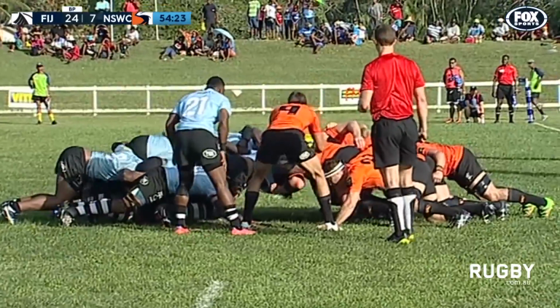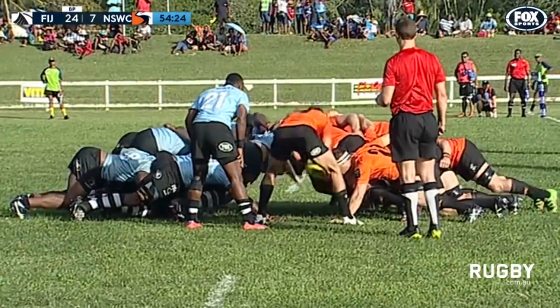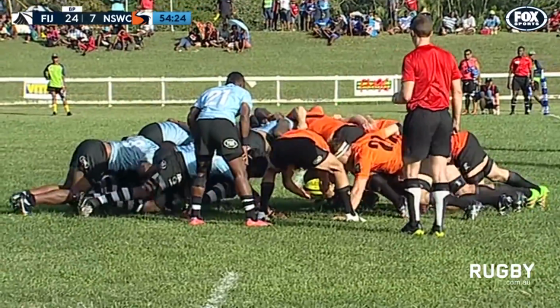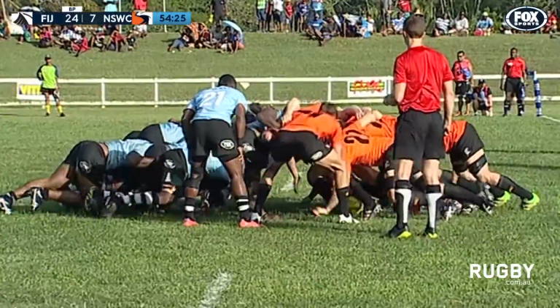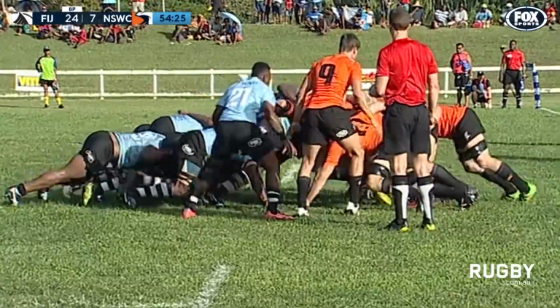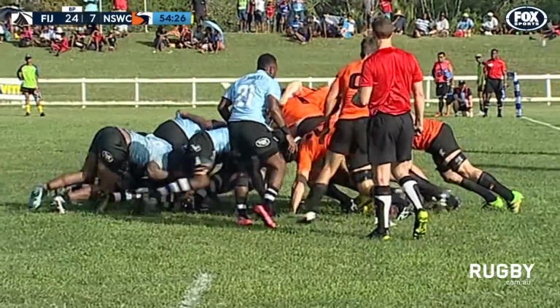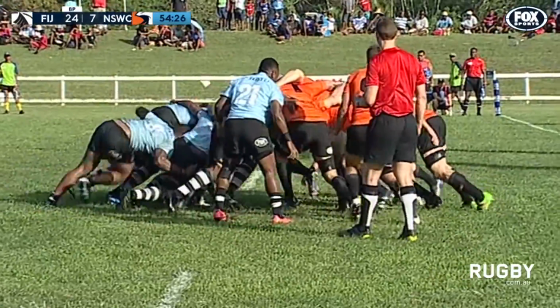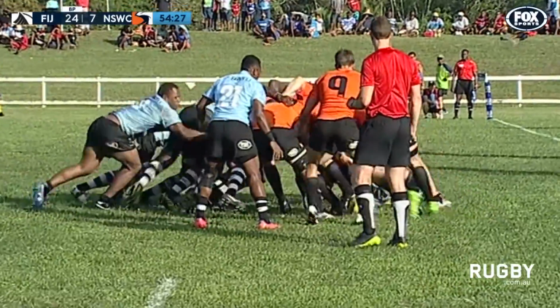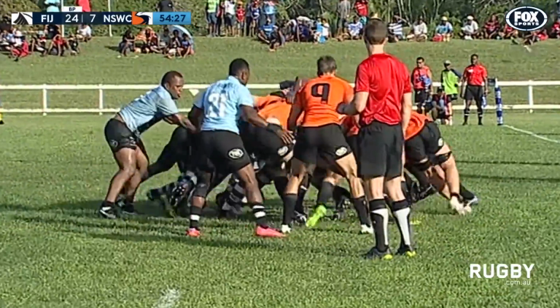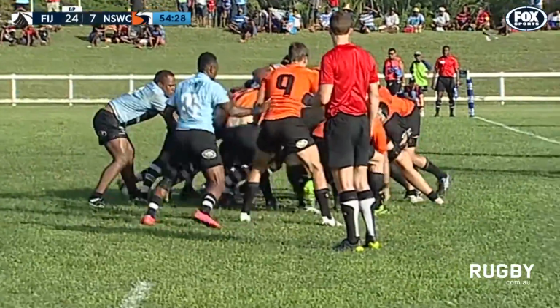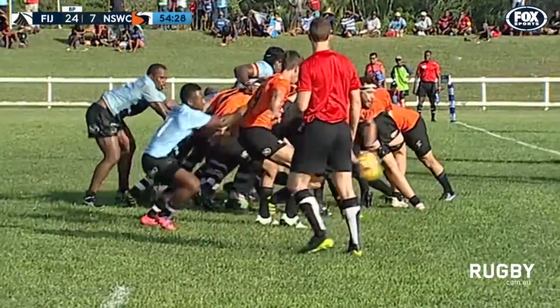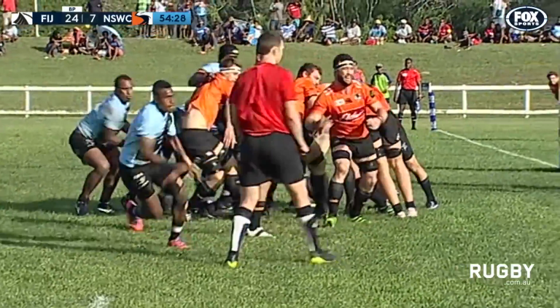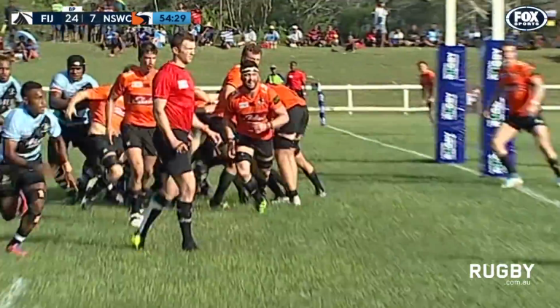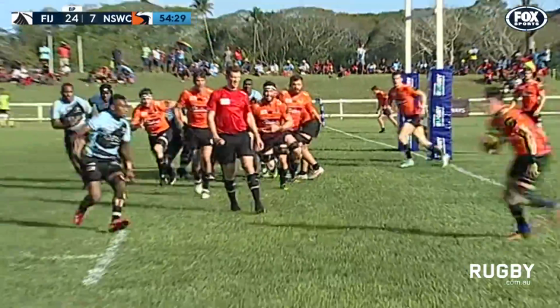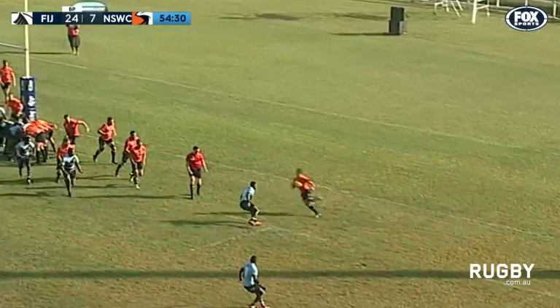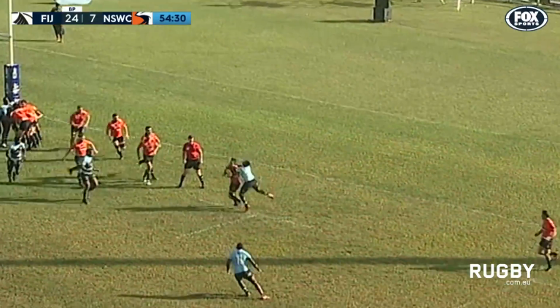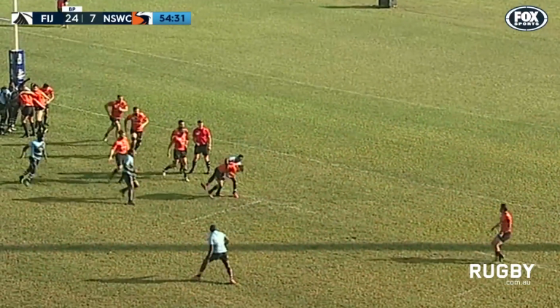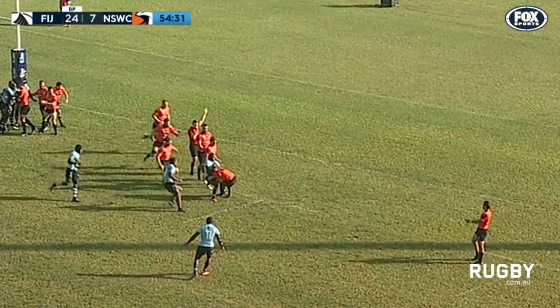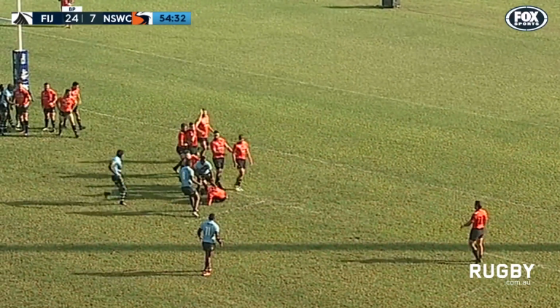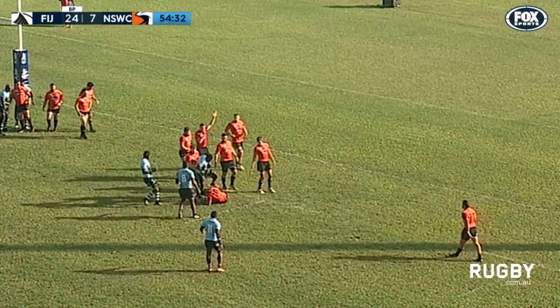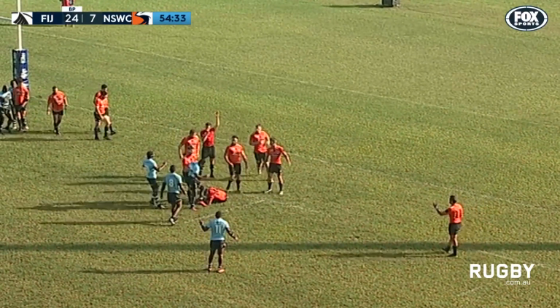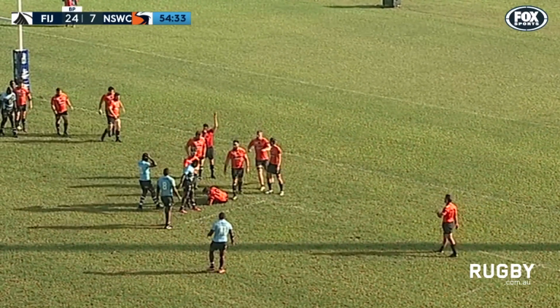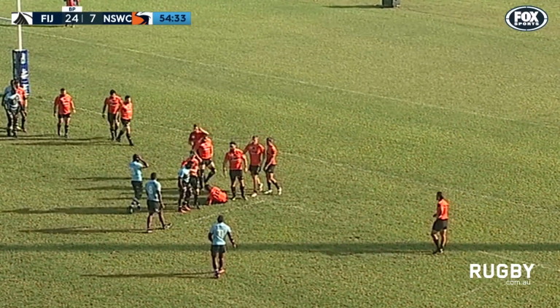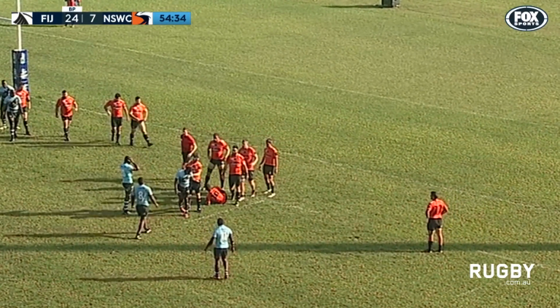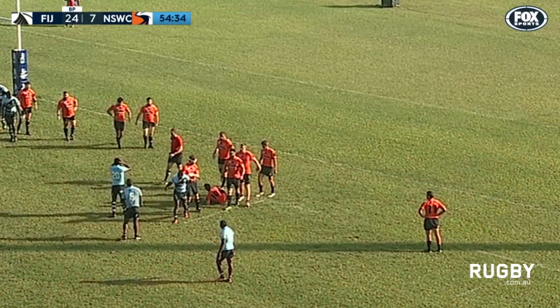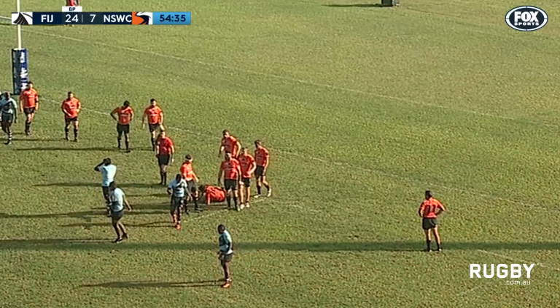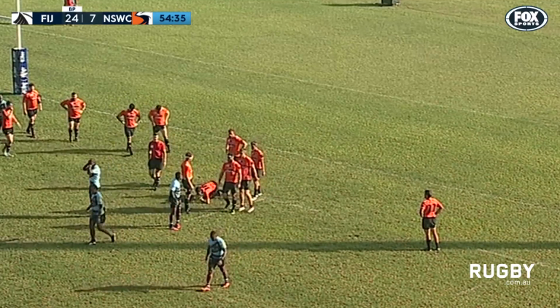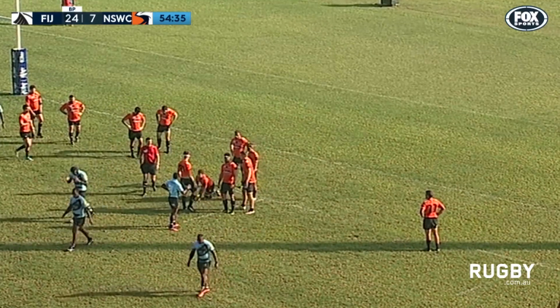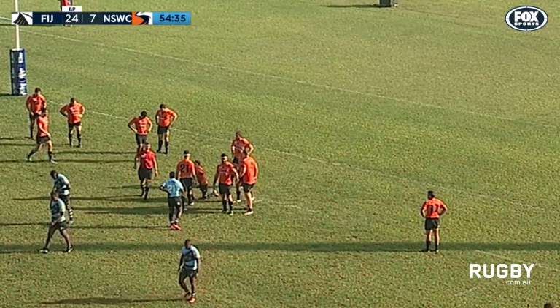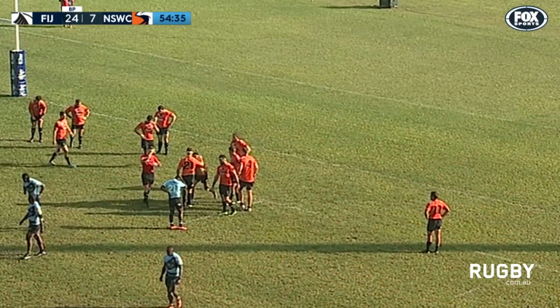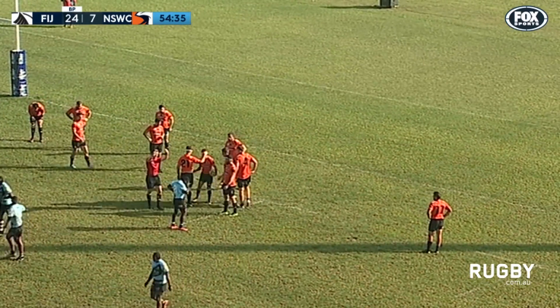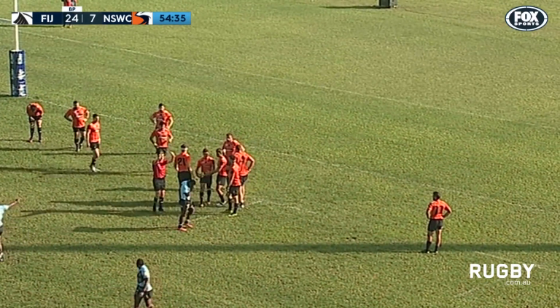Country Eagles having to attack from their own line once again. The scrum's been good. They come this short side. Newsome — he's collared. That was Taylor Adams, copped one around the chops. Deliberate high tackle.